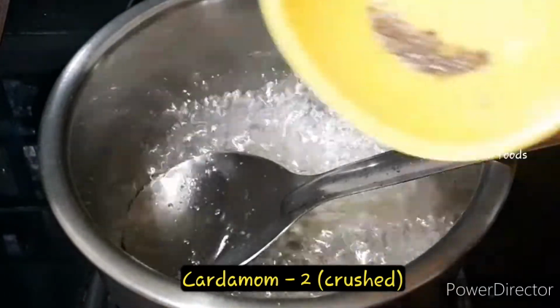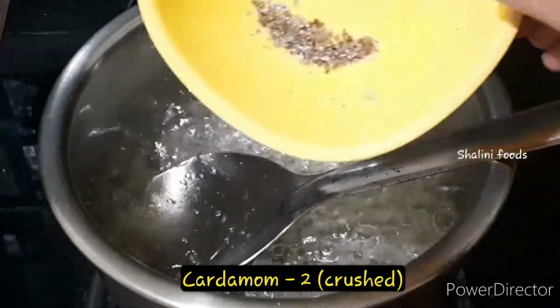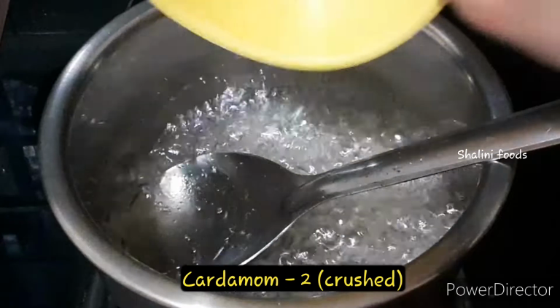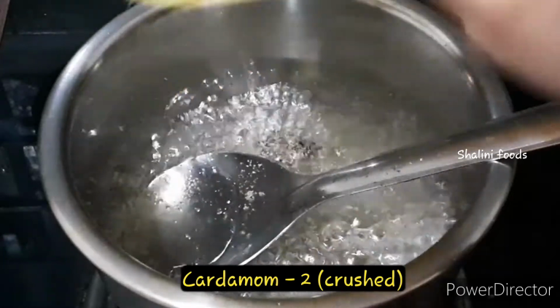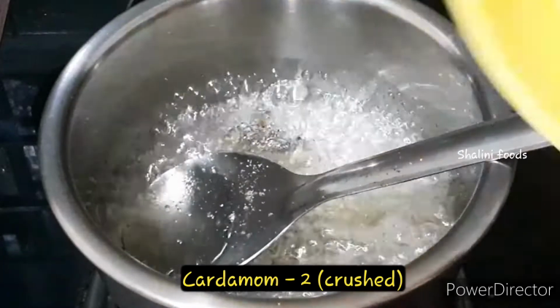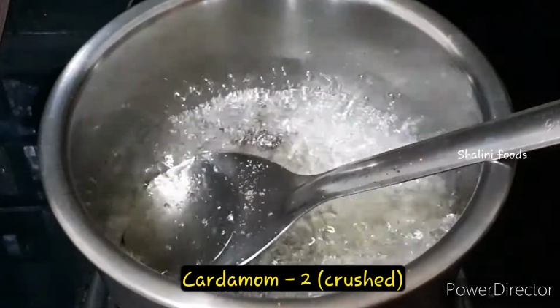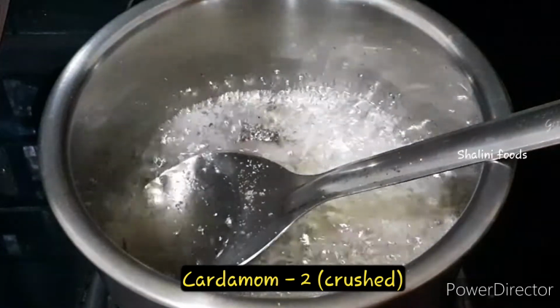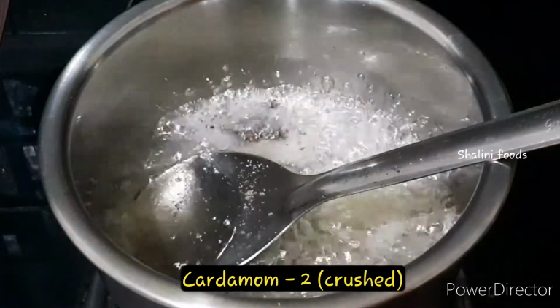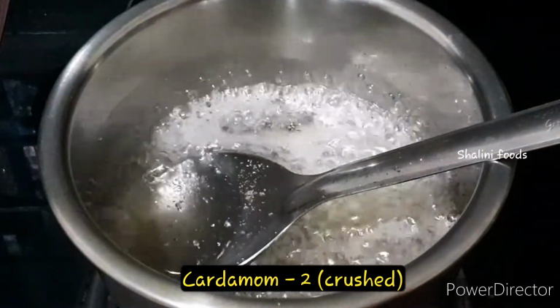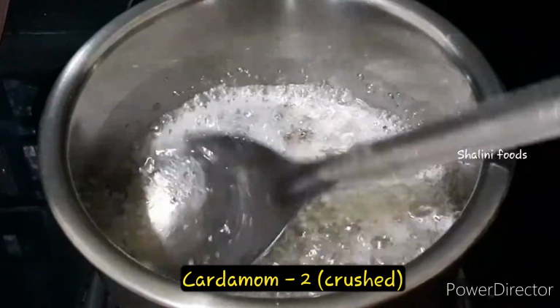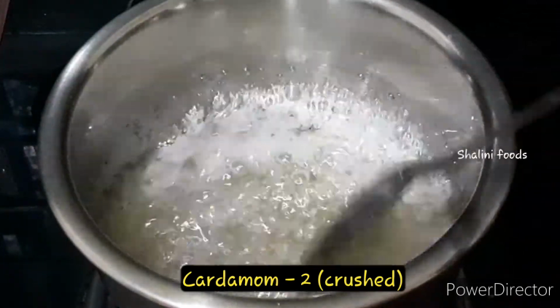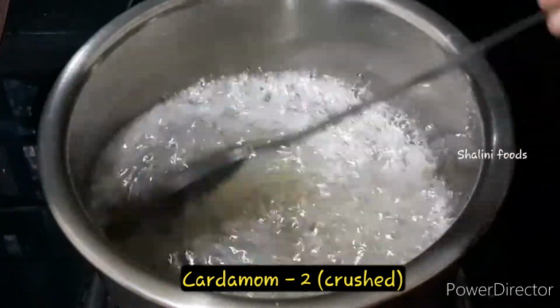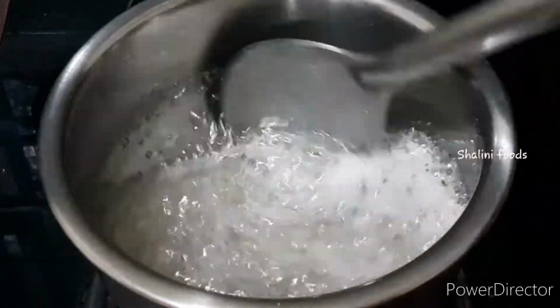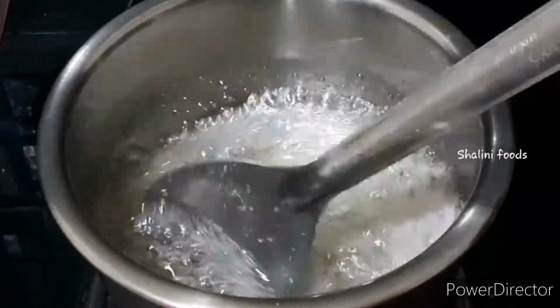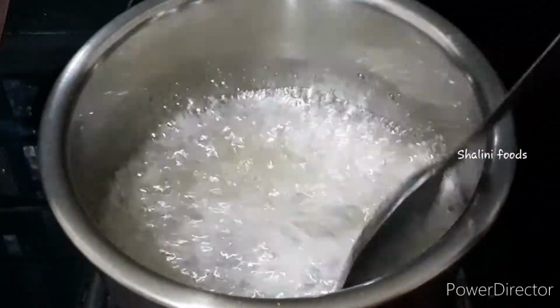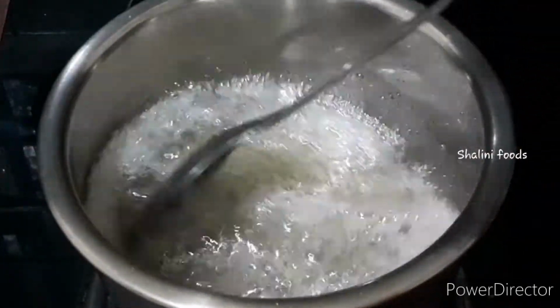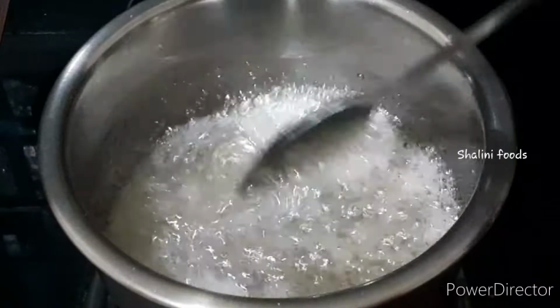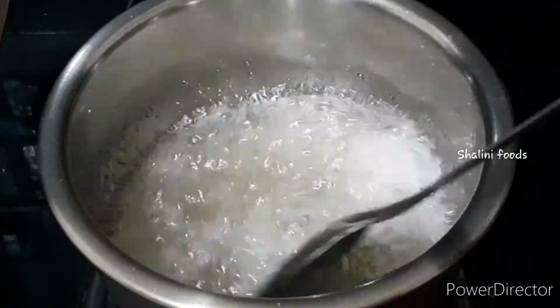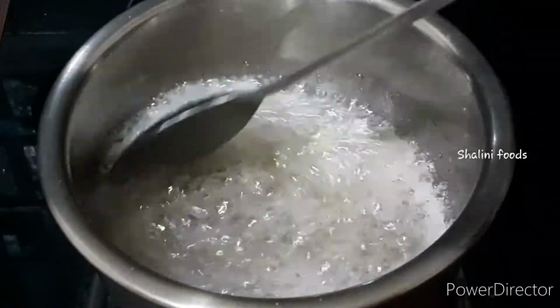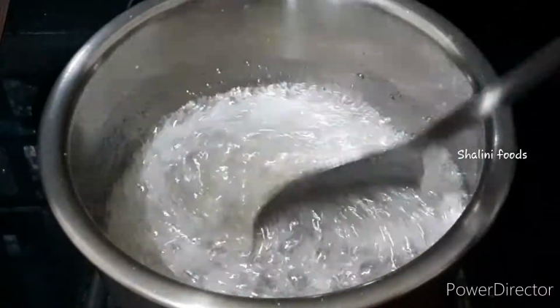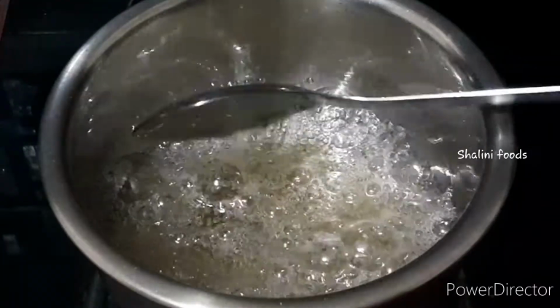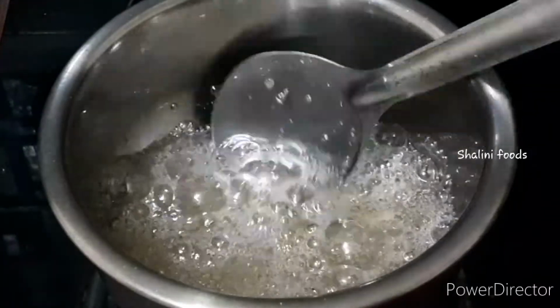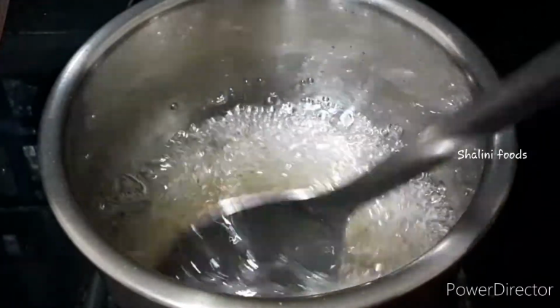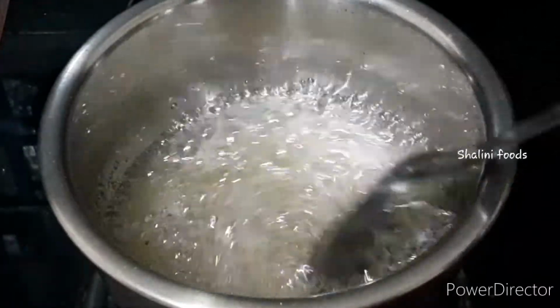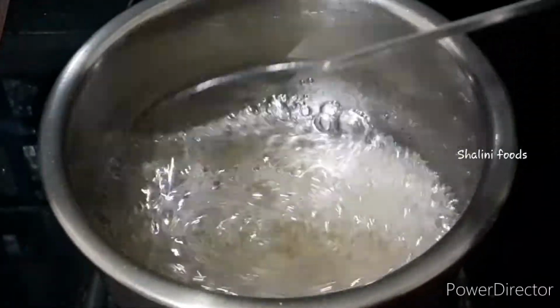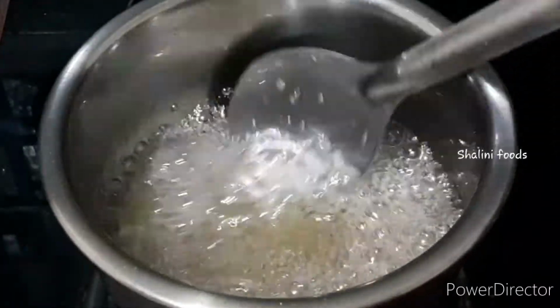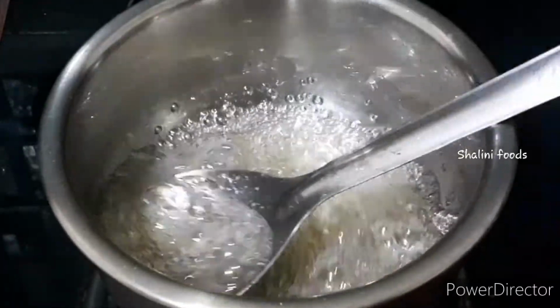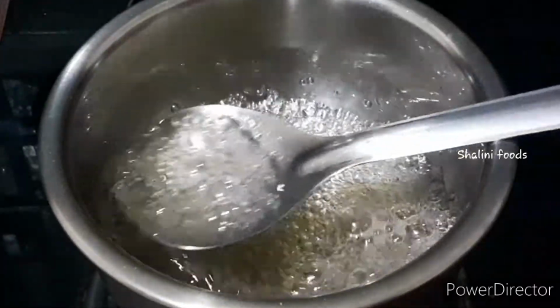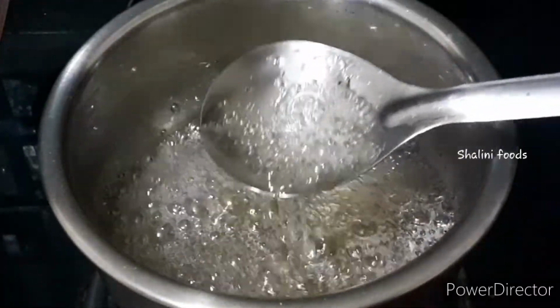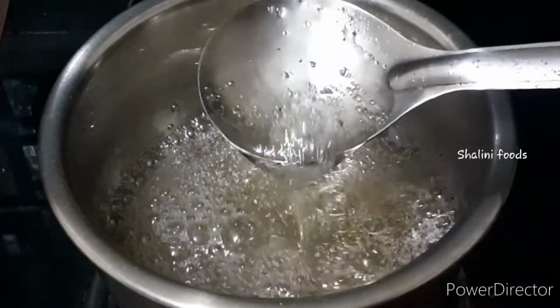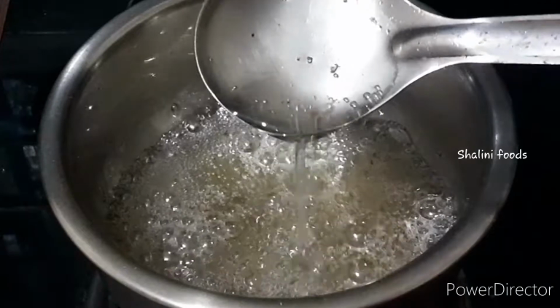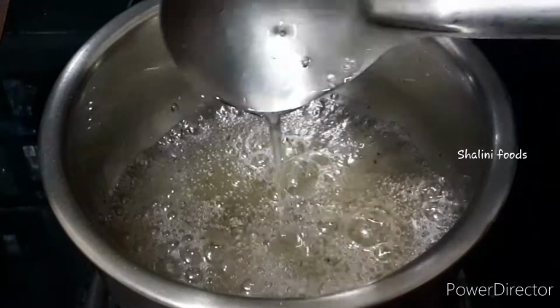Add two crushed cardamoms. You can see the sugar syrup consistency in this video.